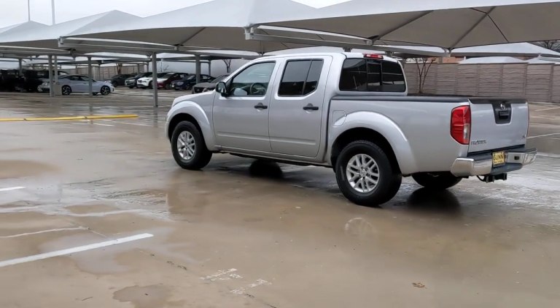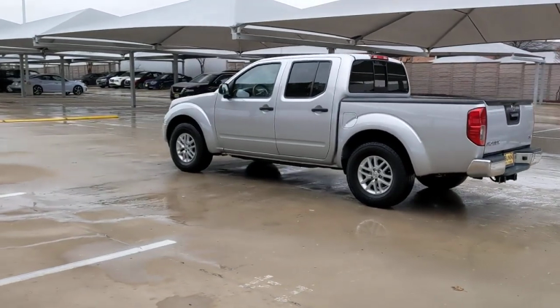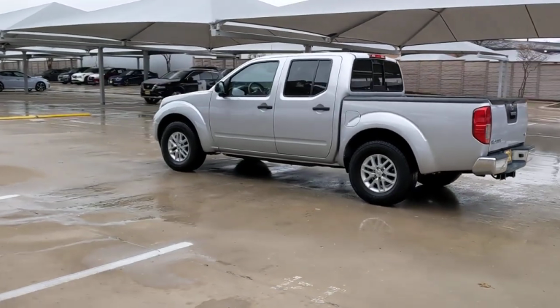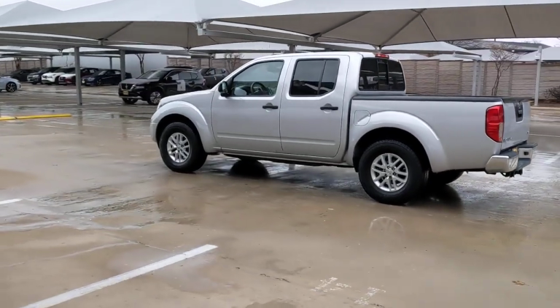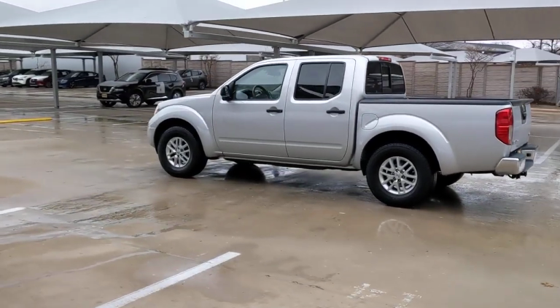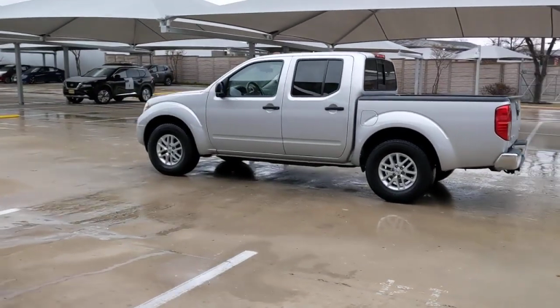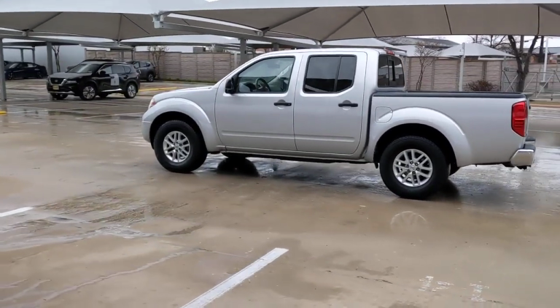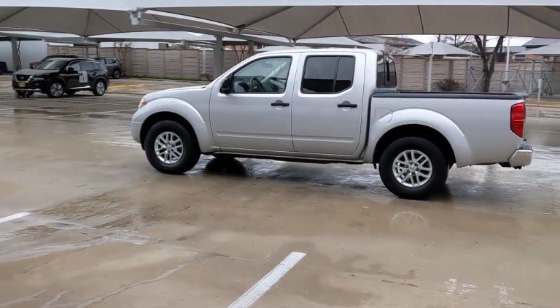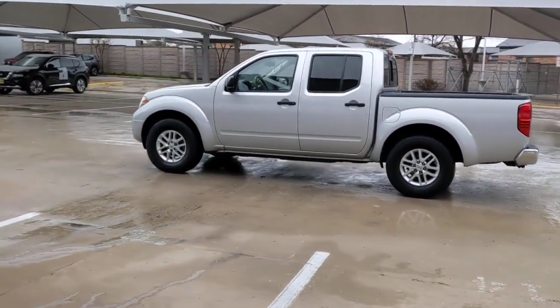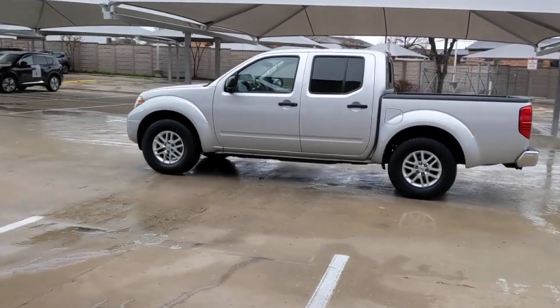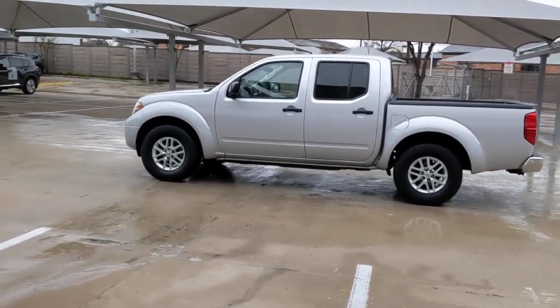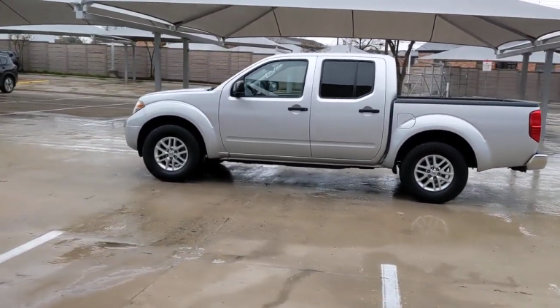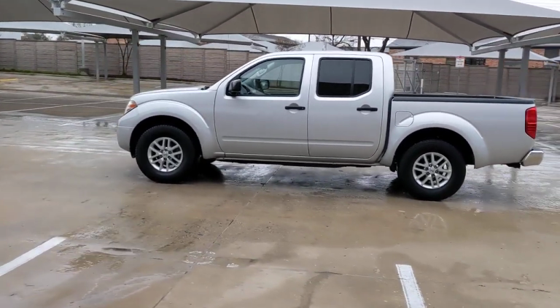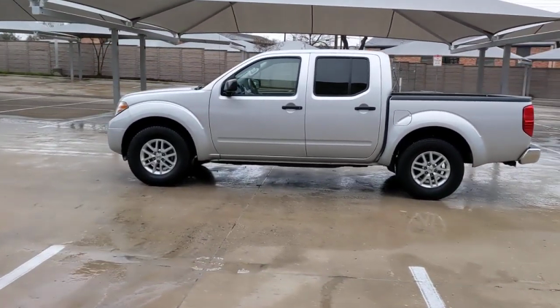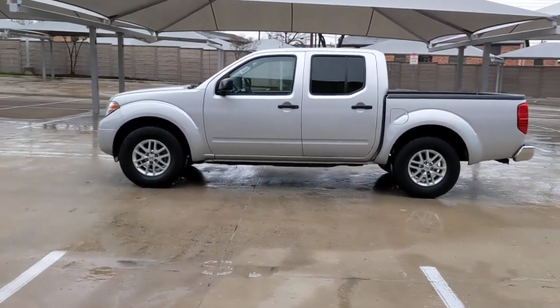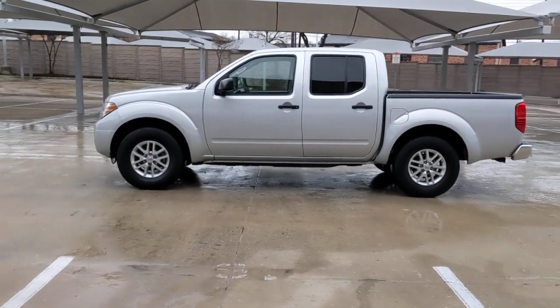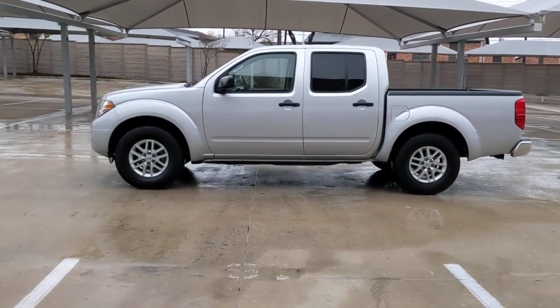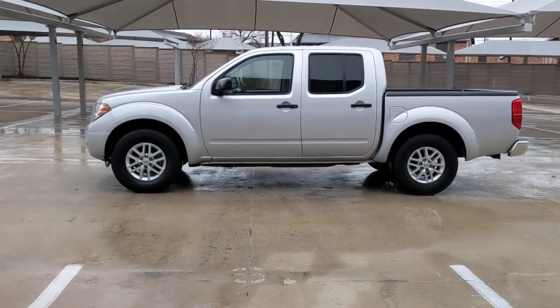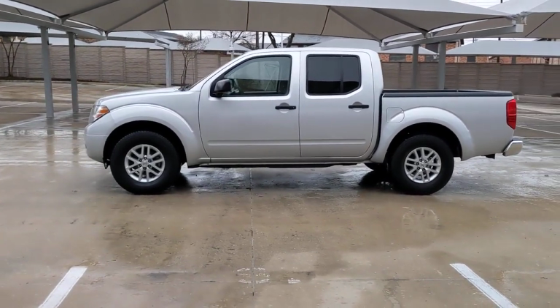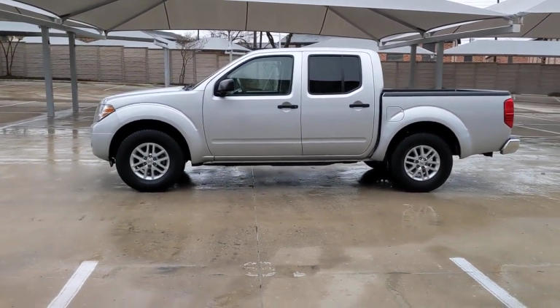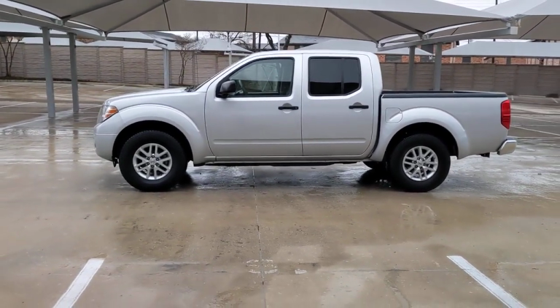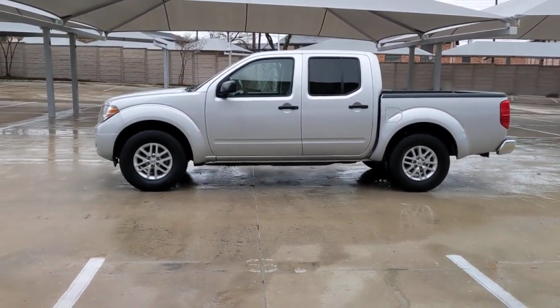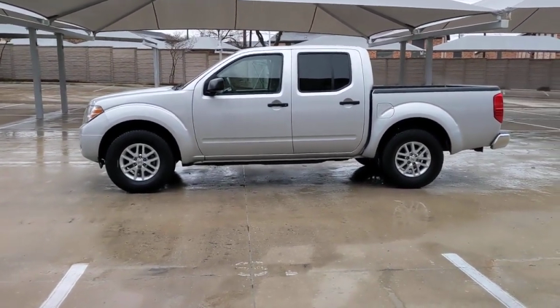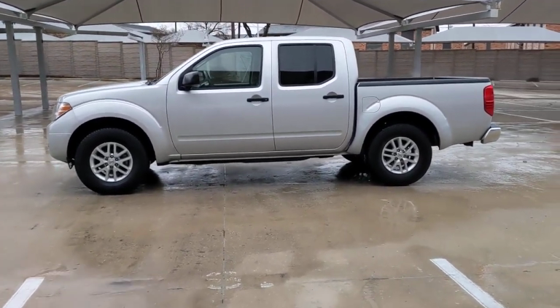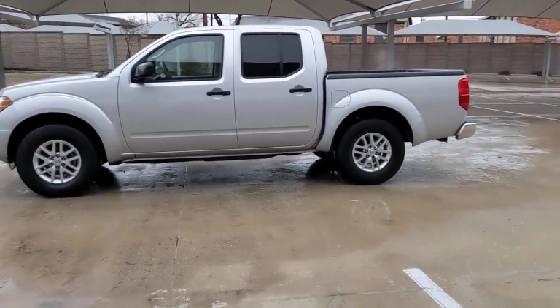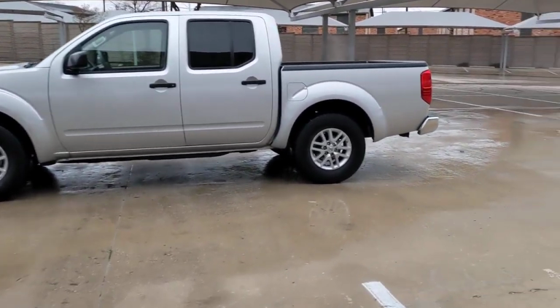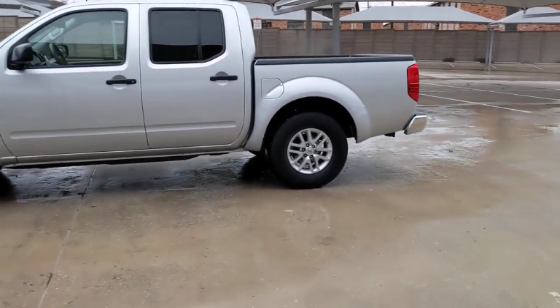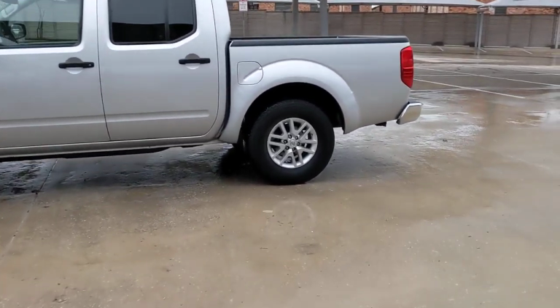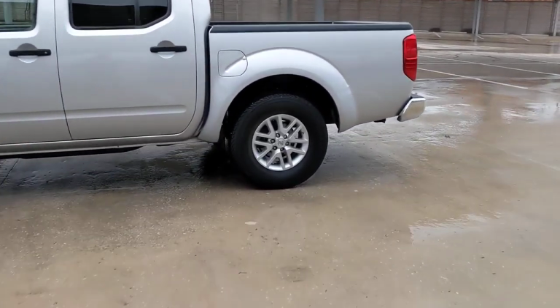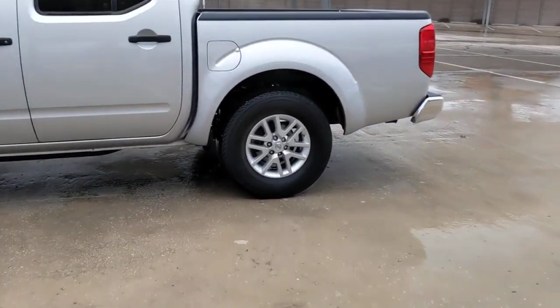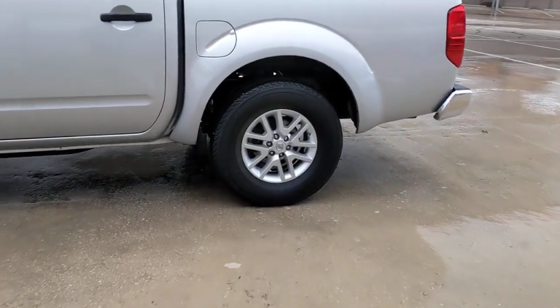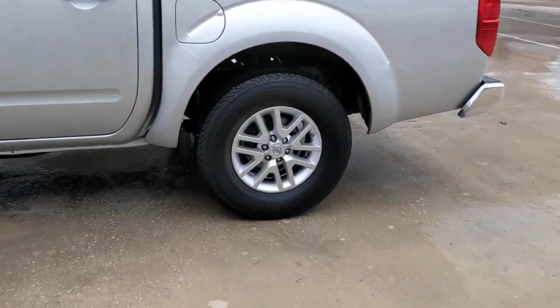These are just some of the great options this vehicle comes with: keyless entry, bed liner, backup camera, Bluetooth connection, aluminum wheels, and steering wheel audio controls.